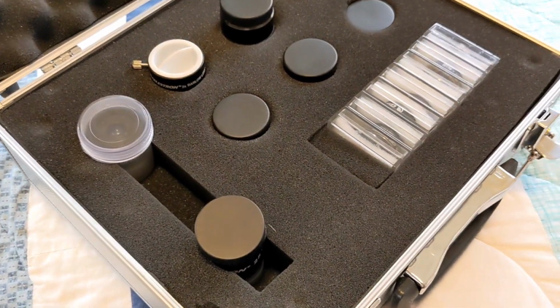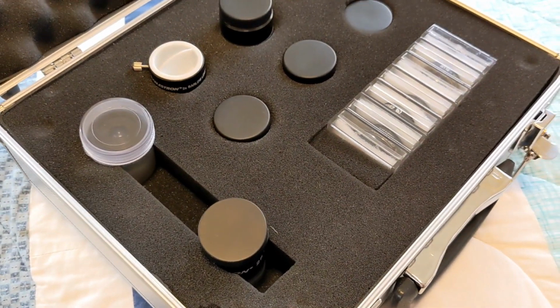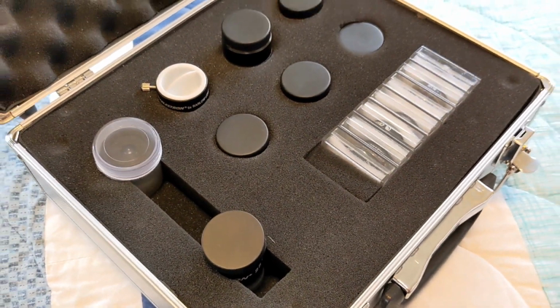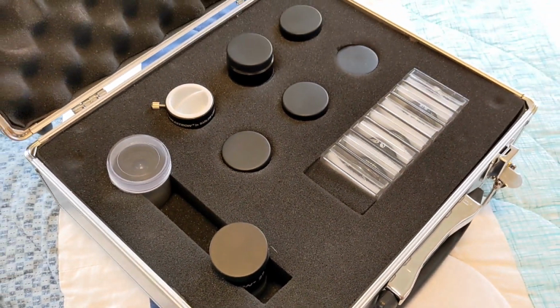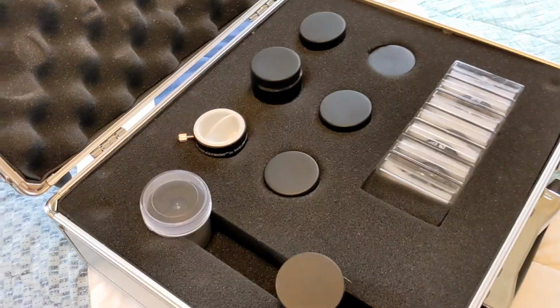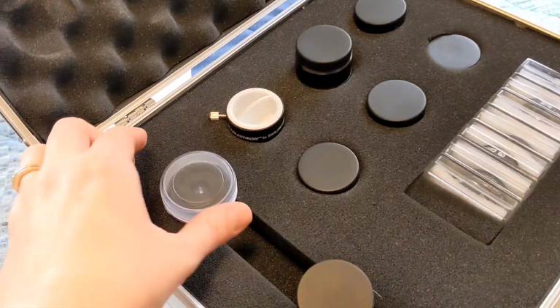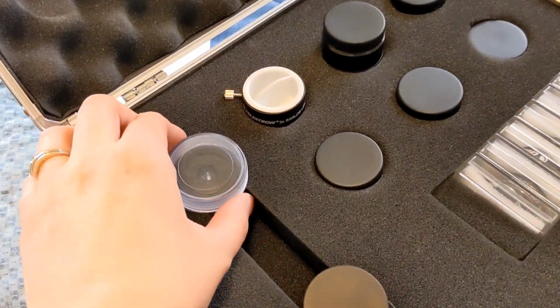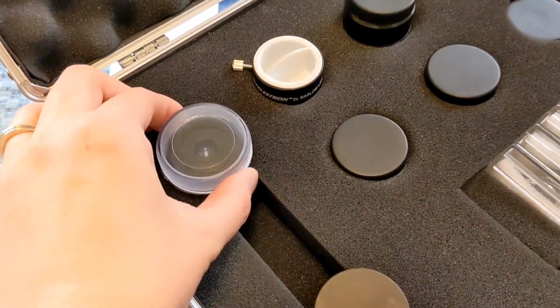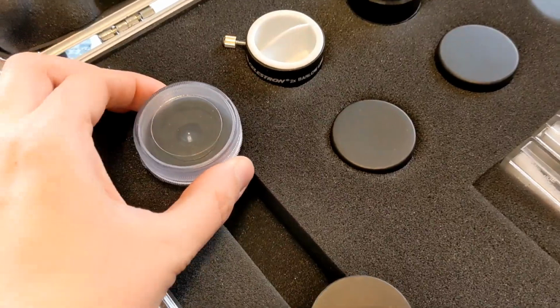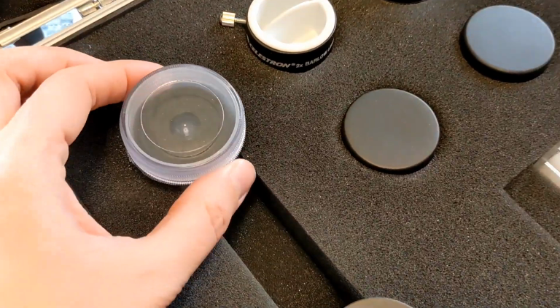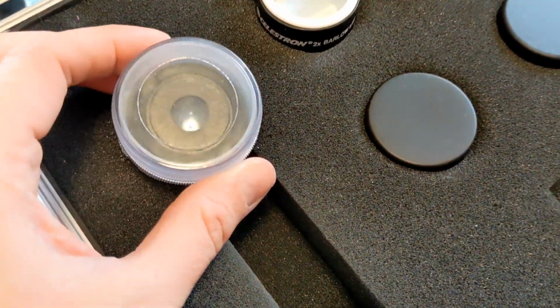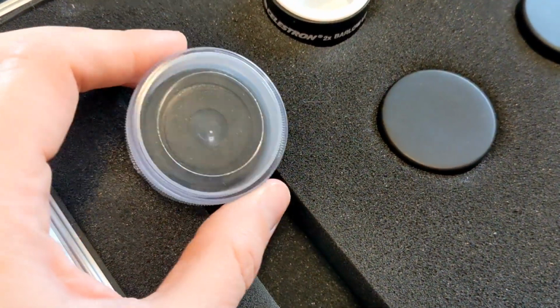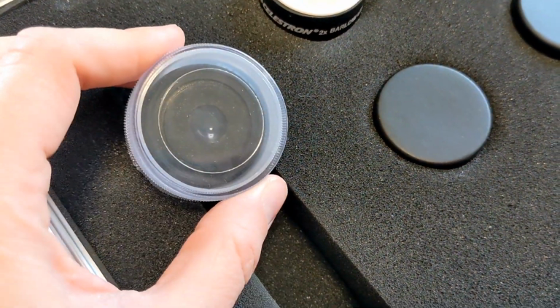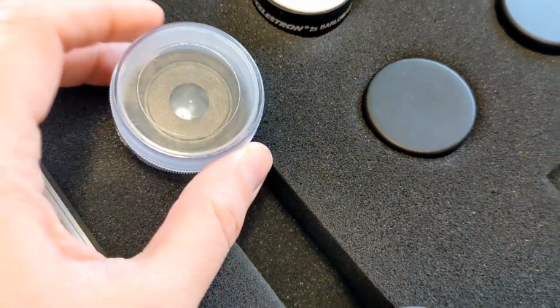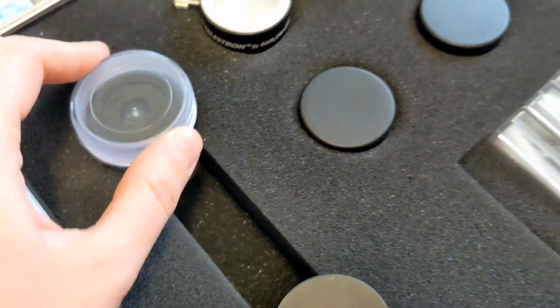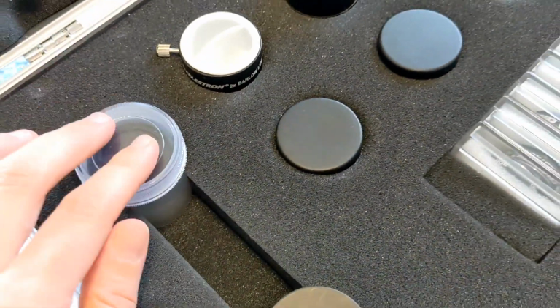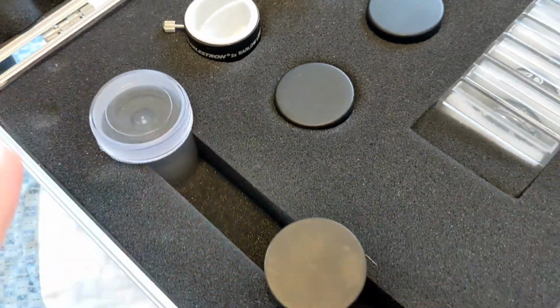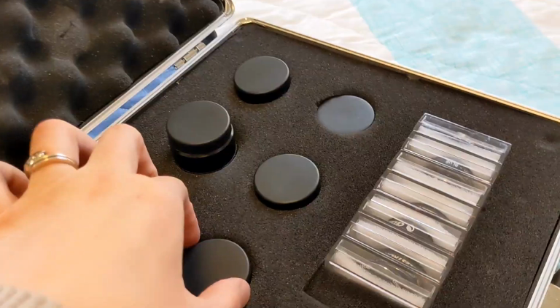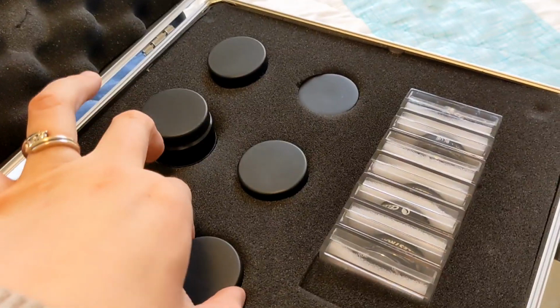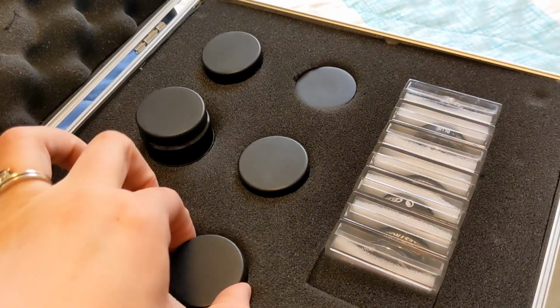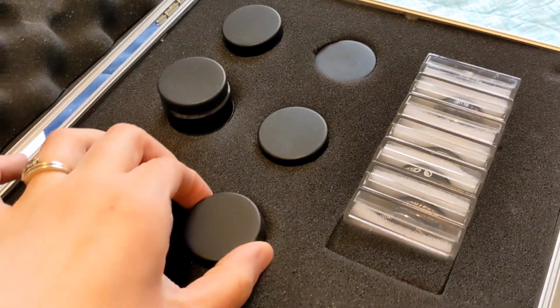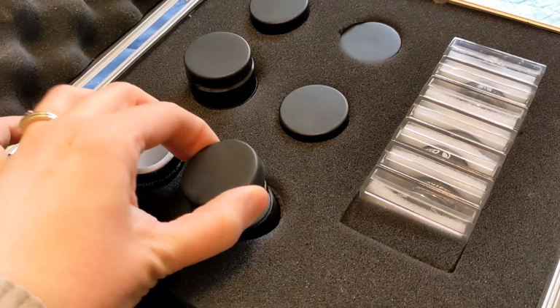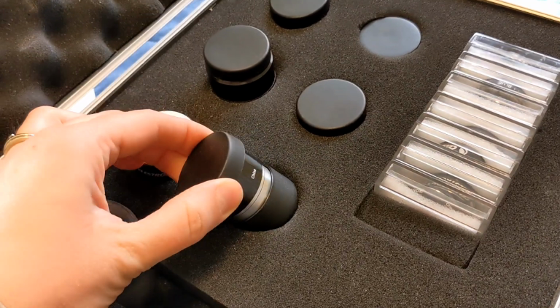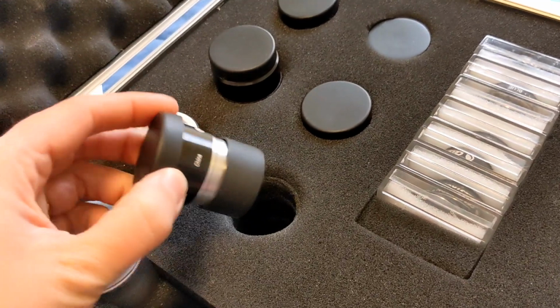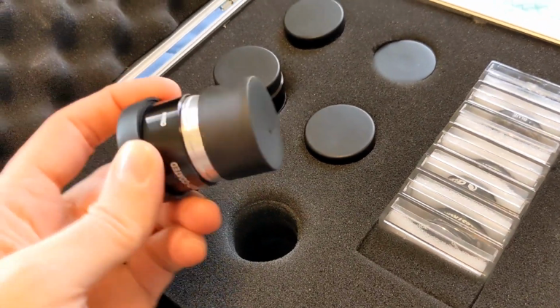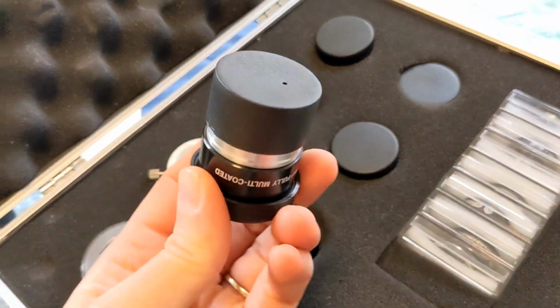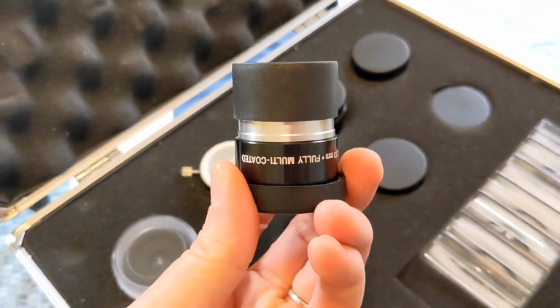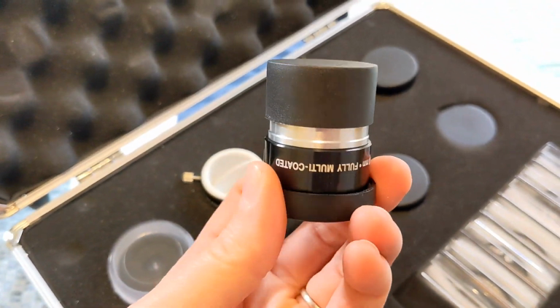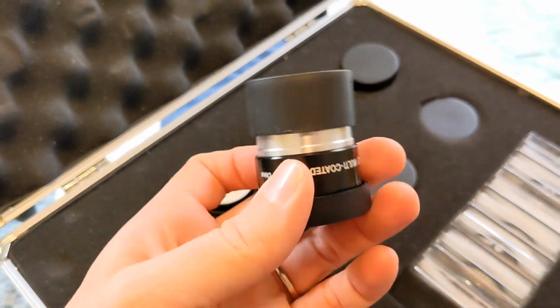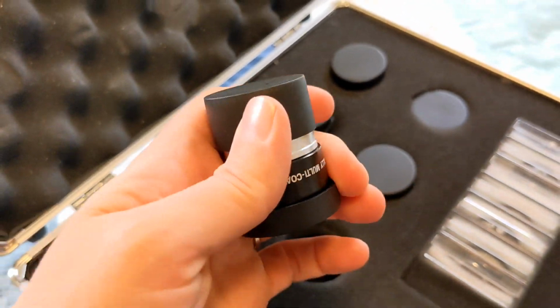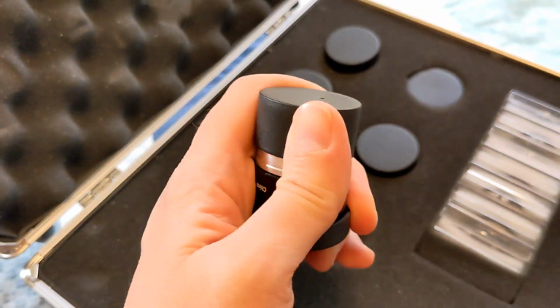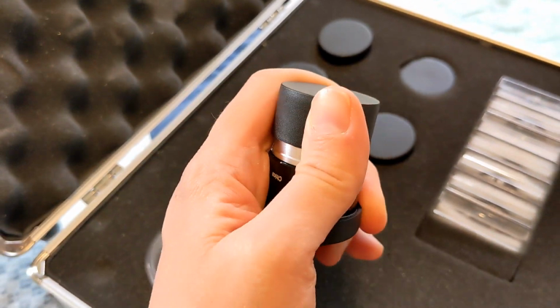Just so you're aware, these two lenses in the slot on the left do not come with the kit. They came with her Celestron telescope, but all the others are part of the kit.